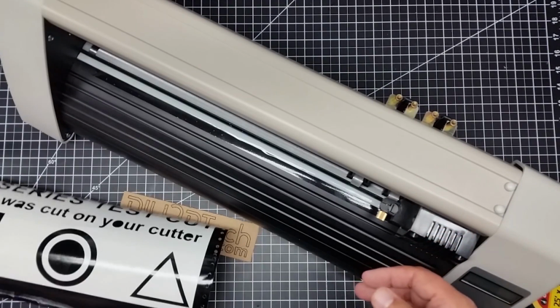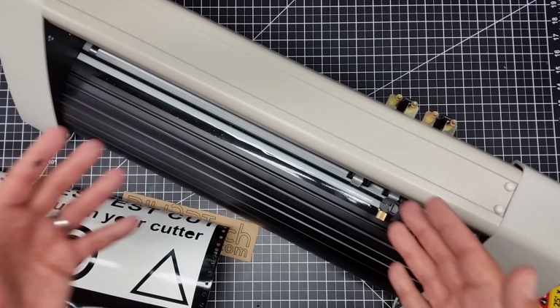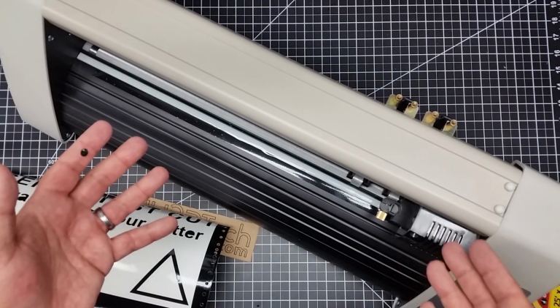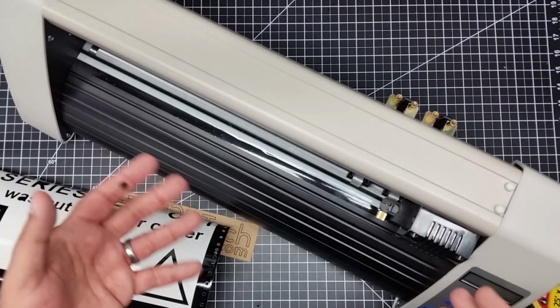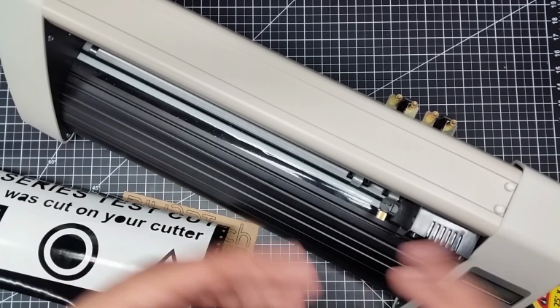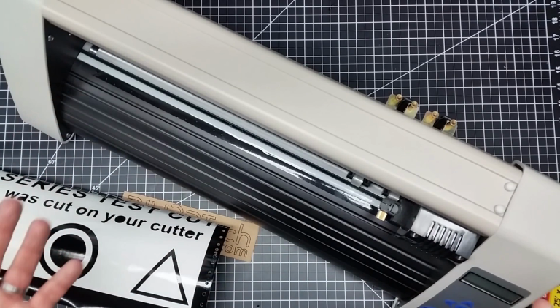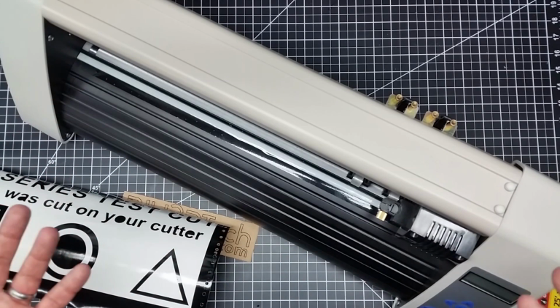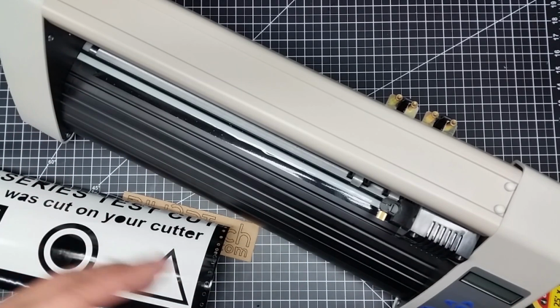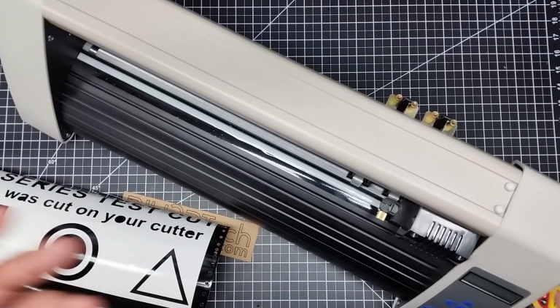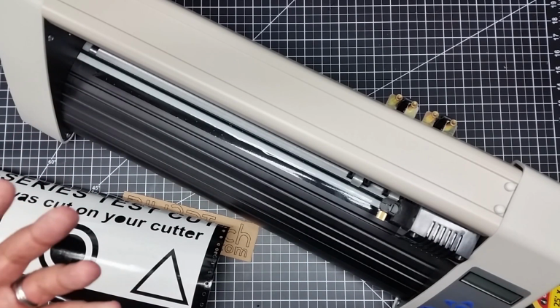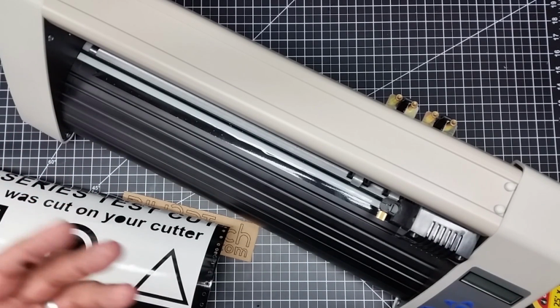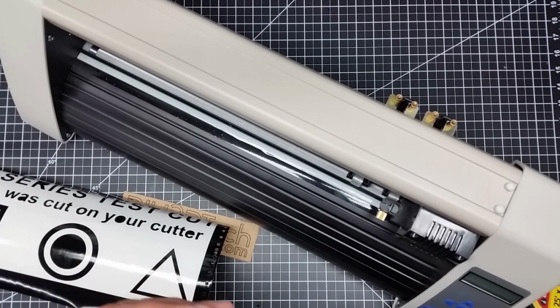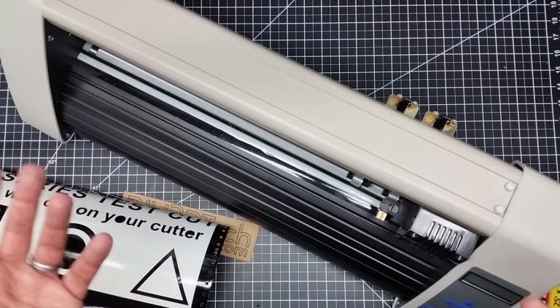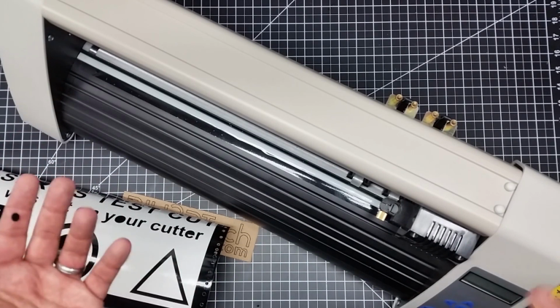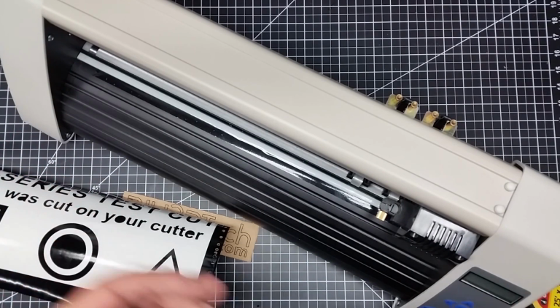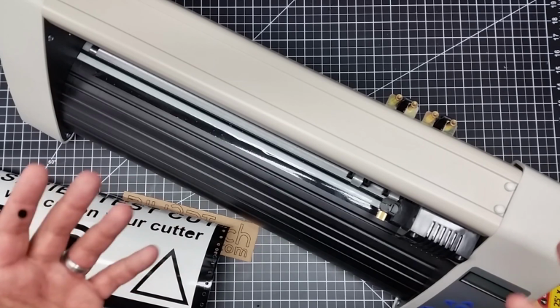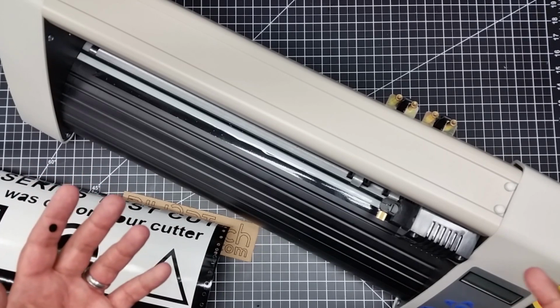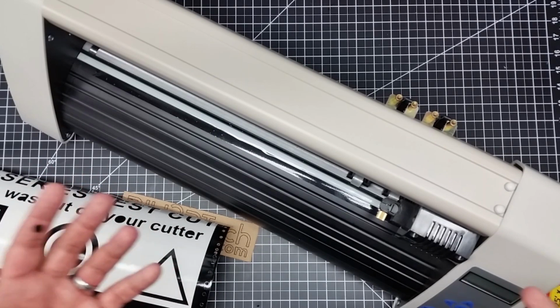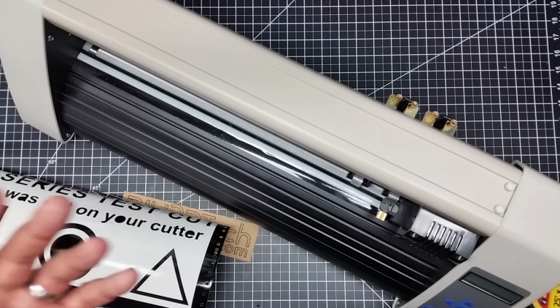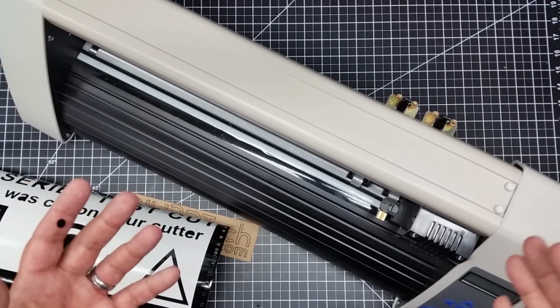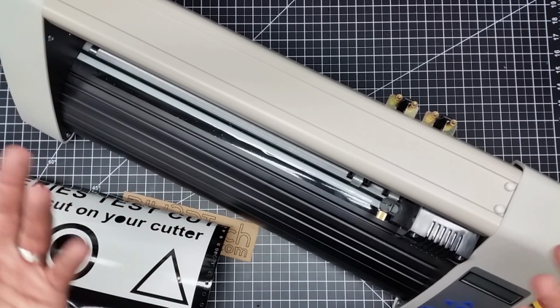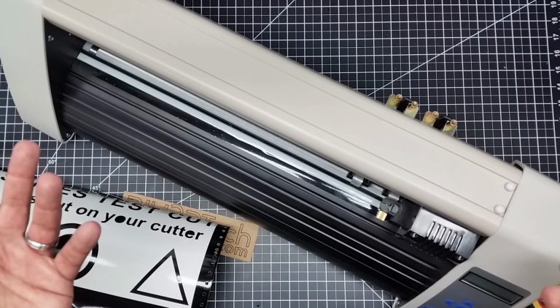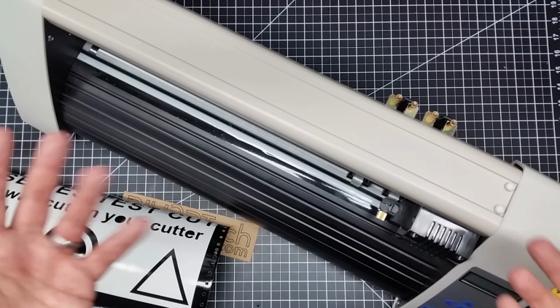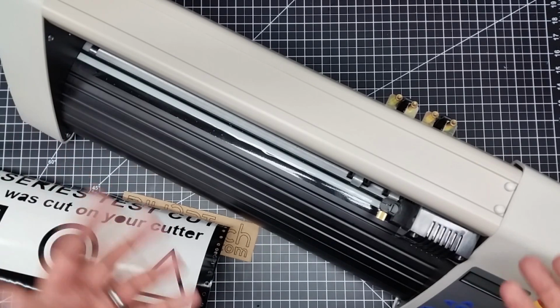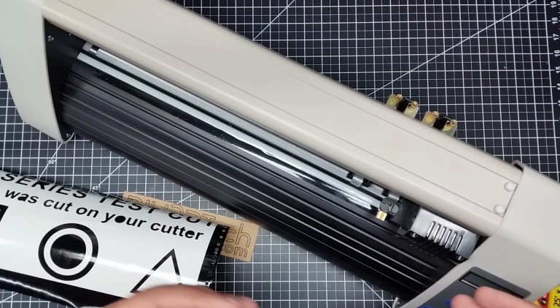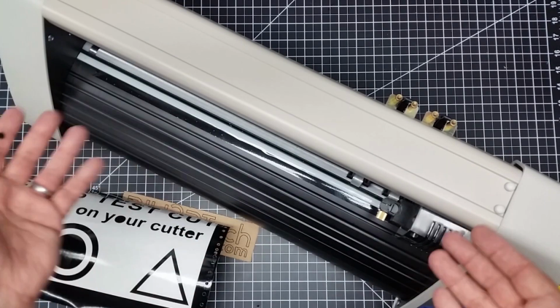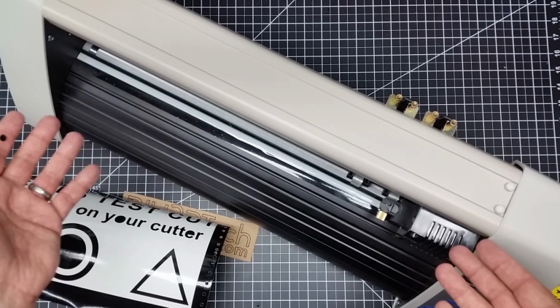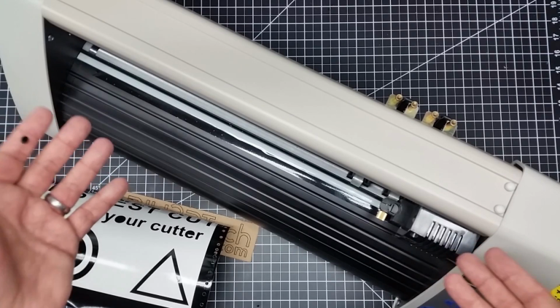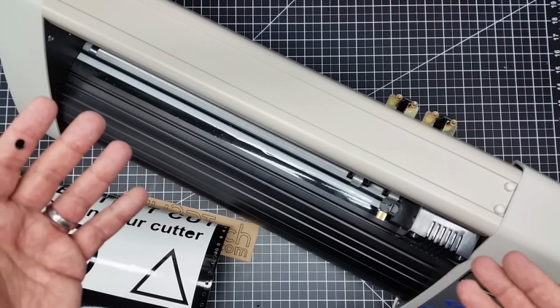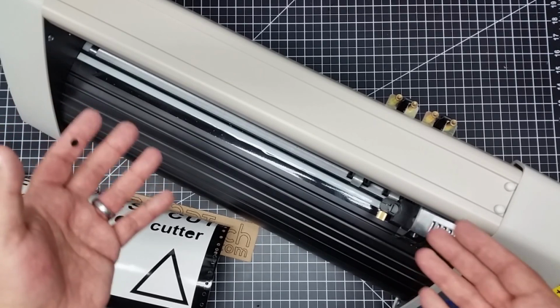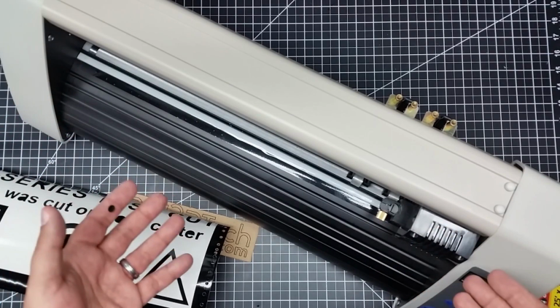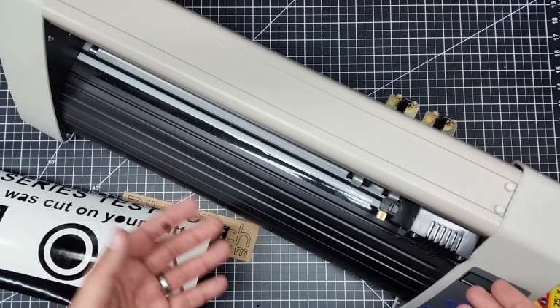I highly recommend the 19-inch. If you have a big shop area and plenty of room, by all means go for the bigger 31-inch. But if you're on limited space, like most maker shops are, the 19 is really a good option.